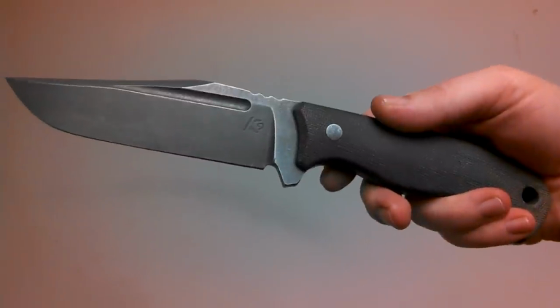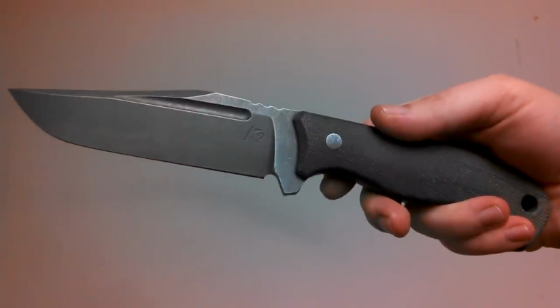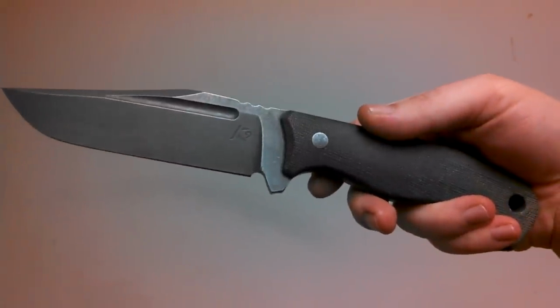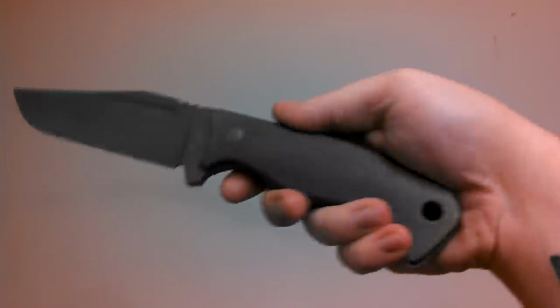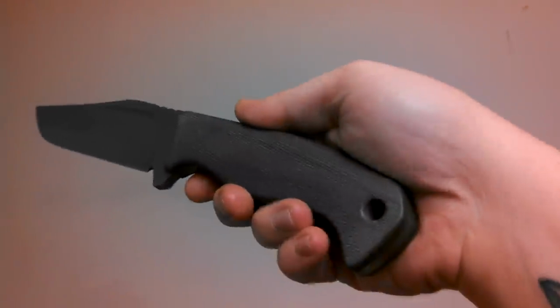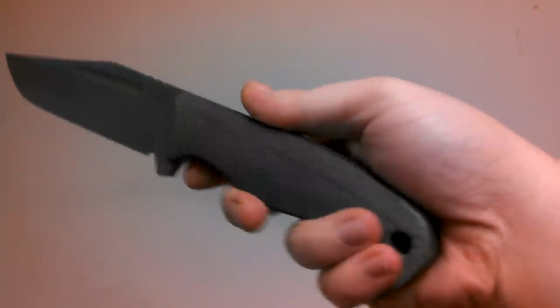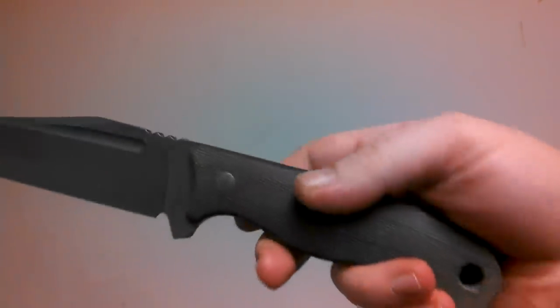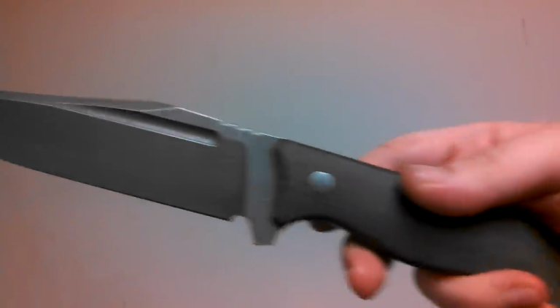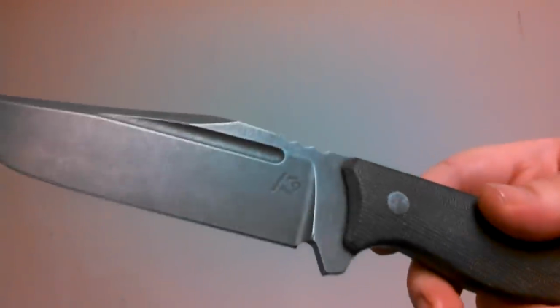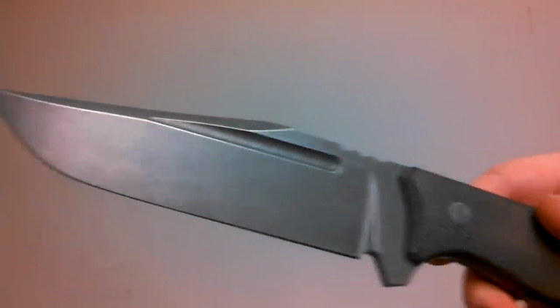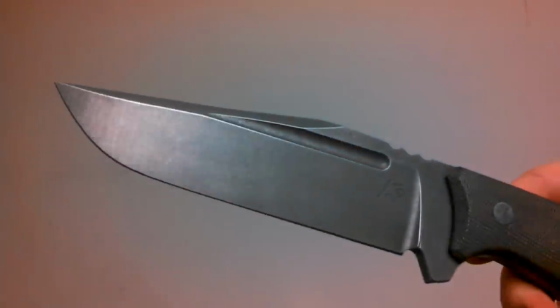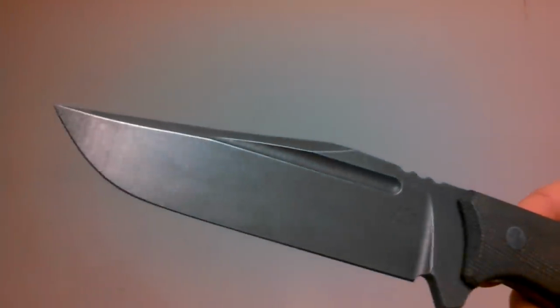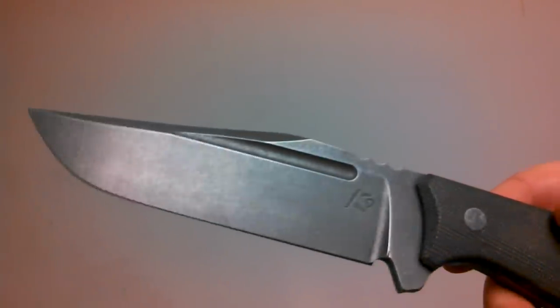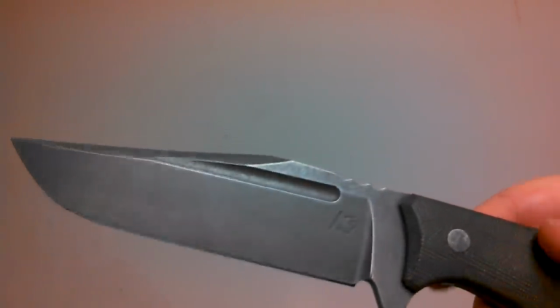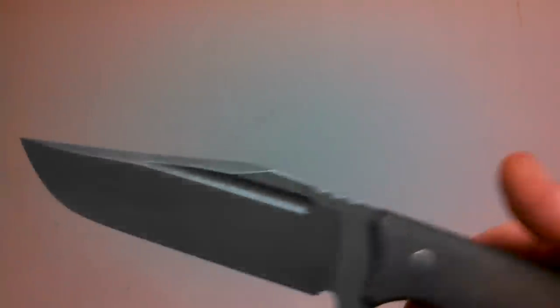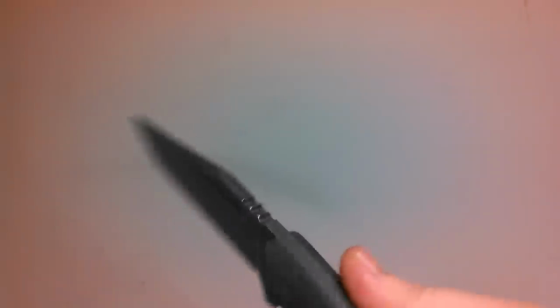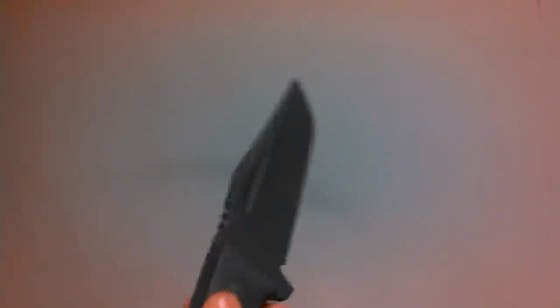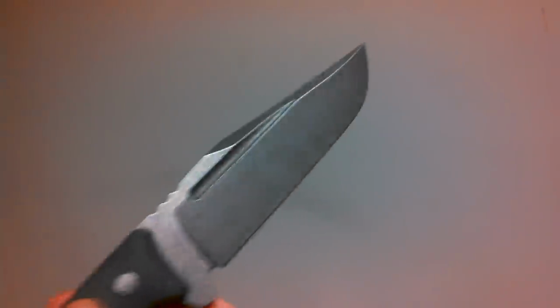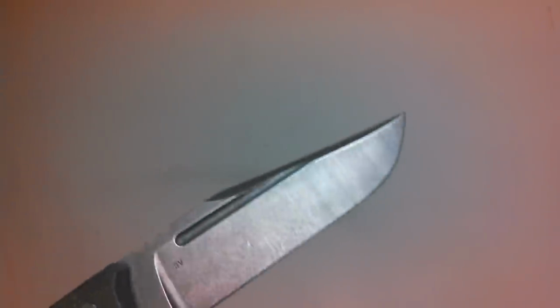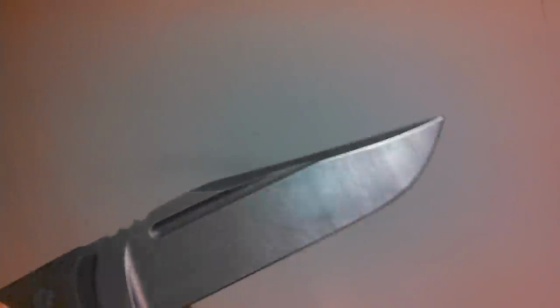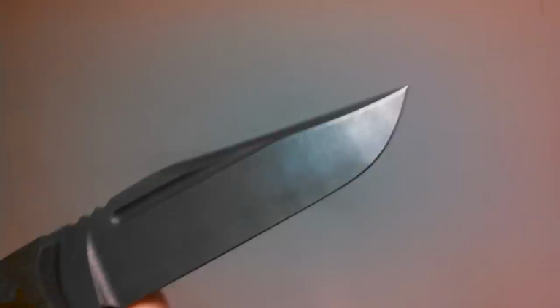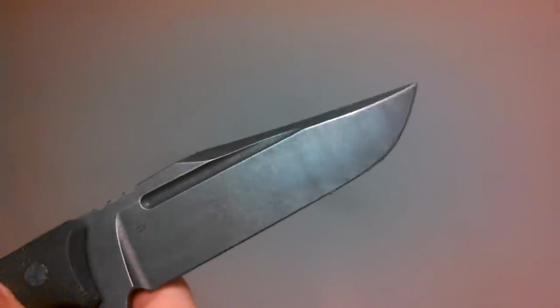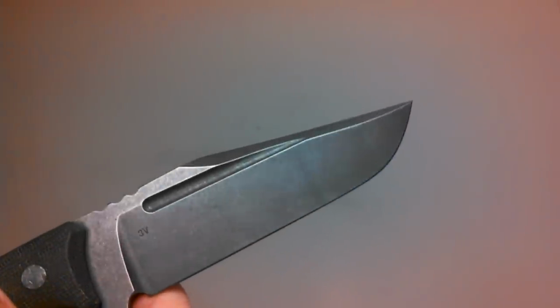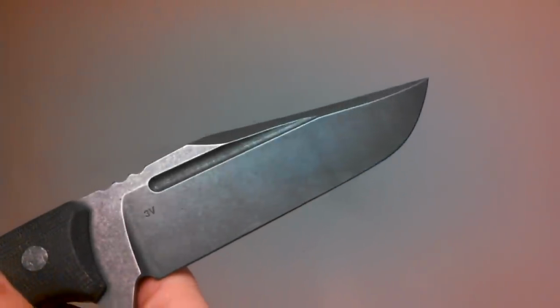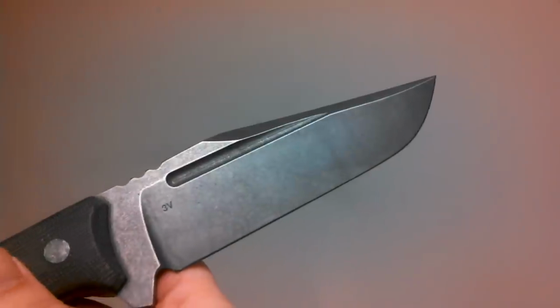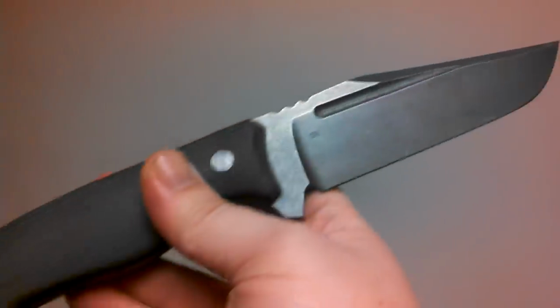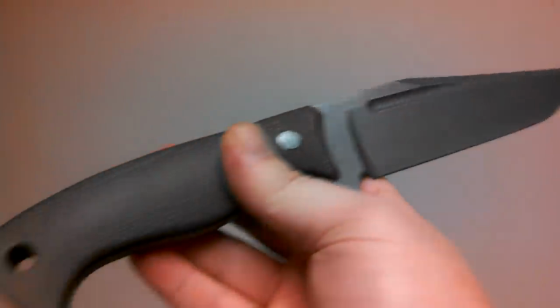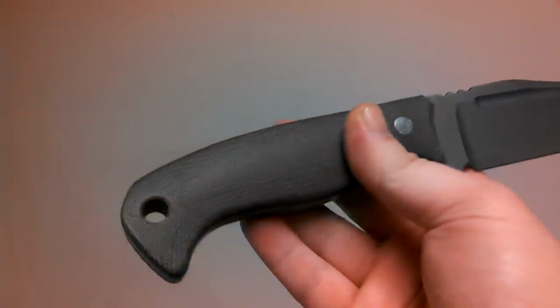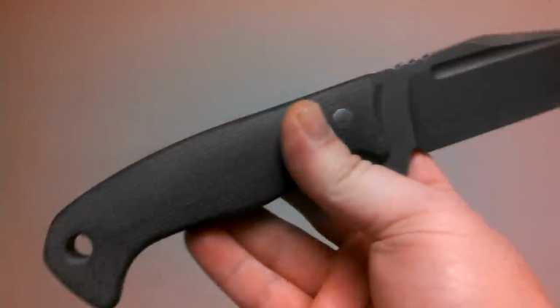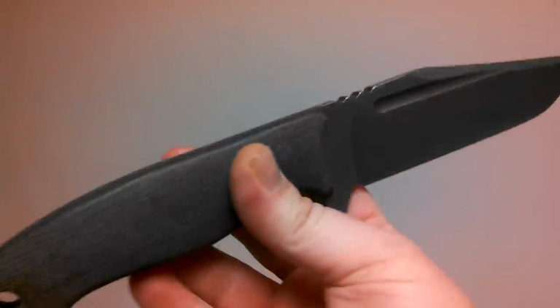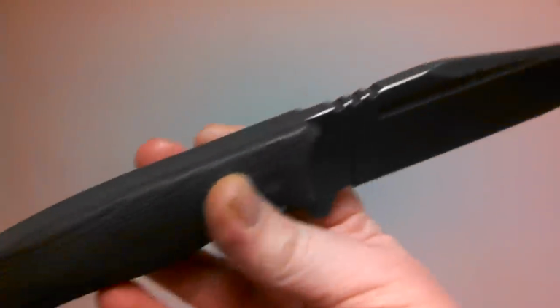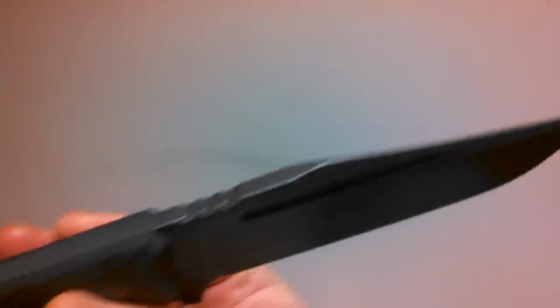What up Knife Folks, BigBrass75 here, just giving you all a quick video. Hope everybody had a good Christmas — my family had a good Christmas. My kid got a lot of good stuff, so that's all that really matters. He was happy, so I'm happy.